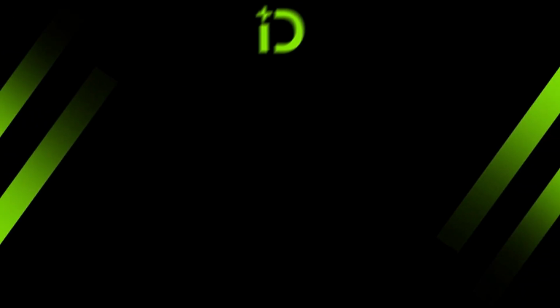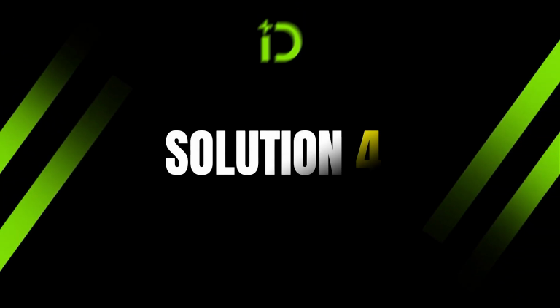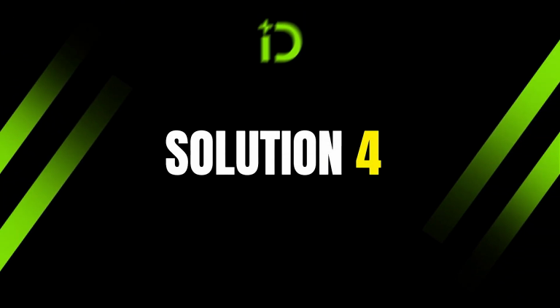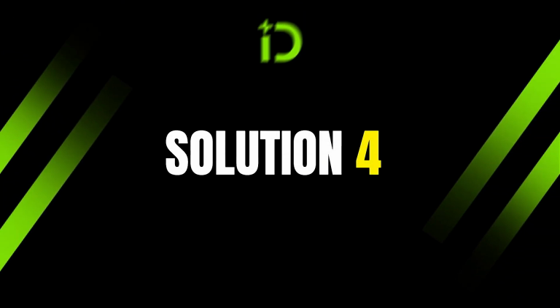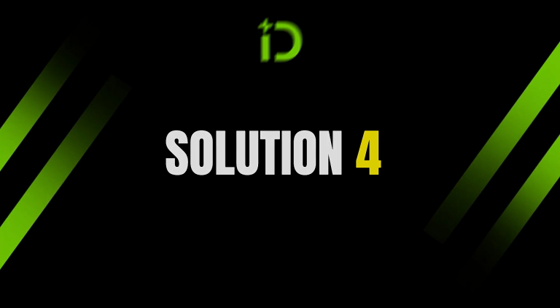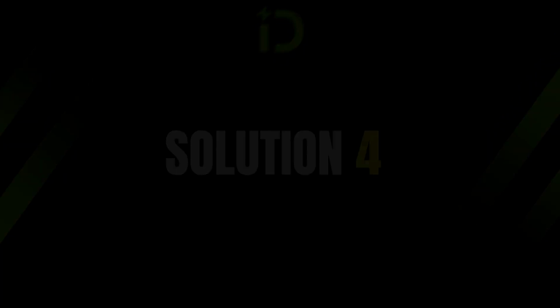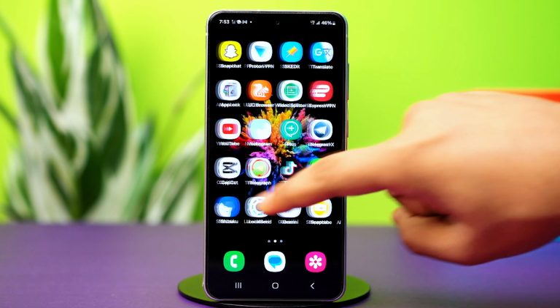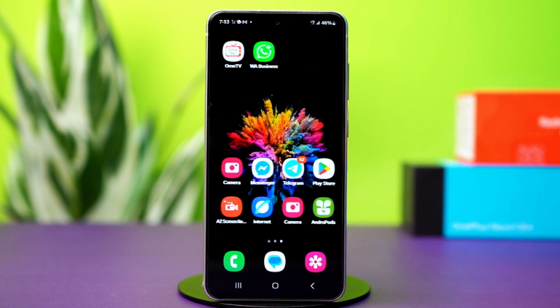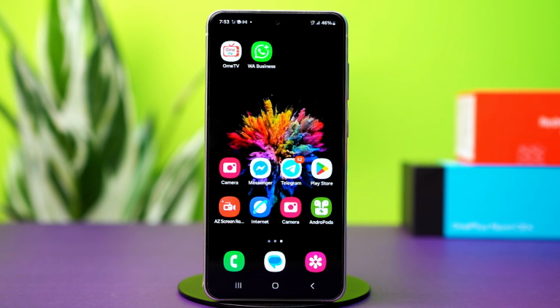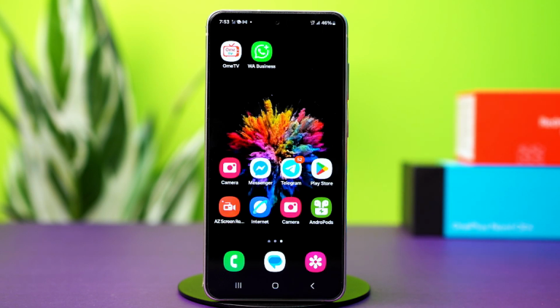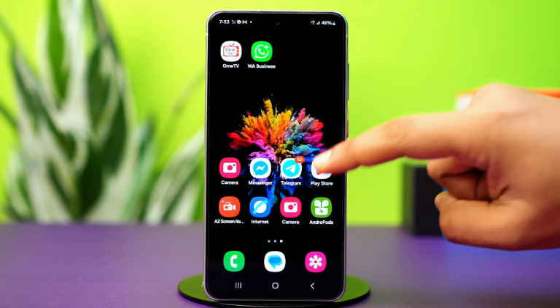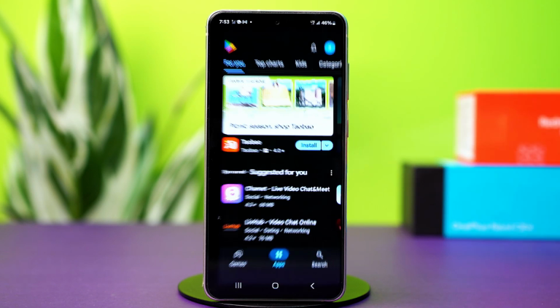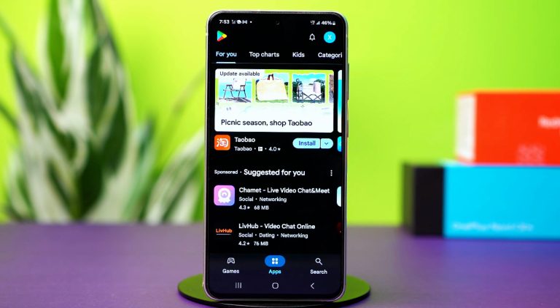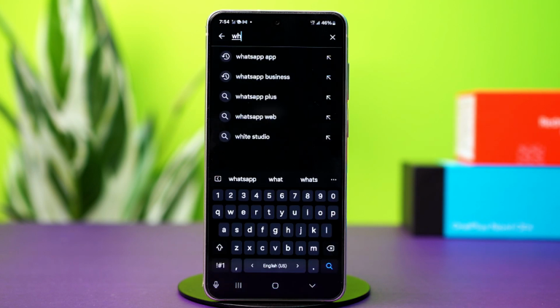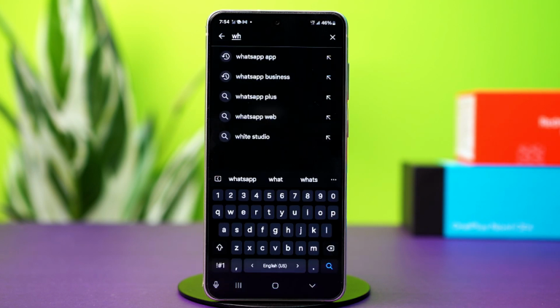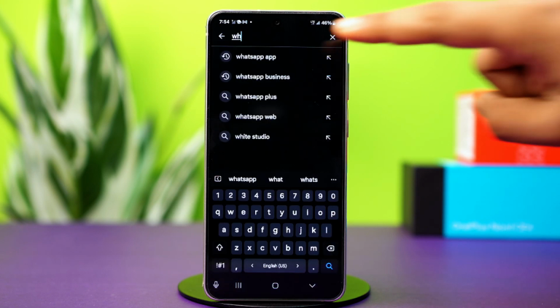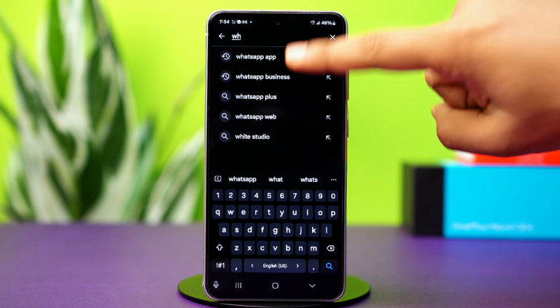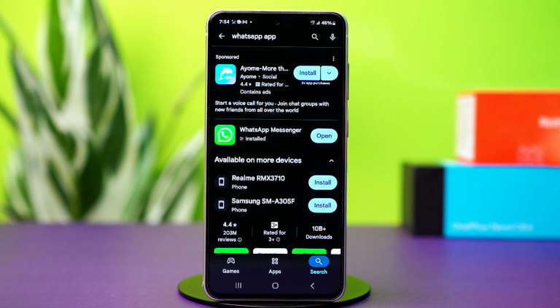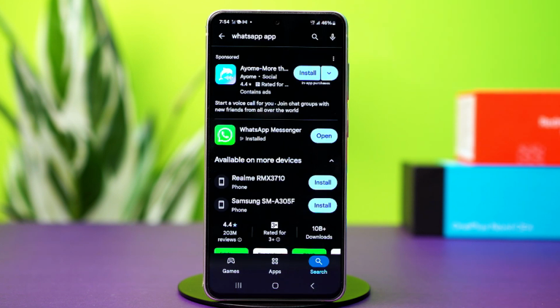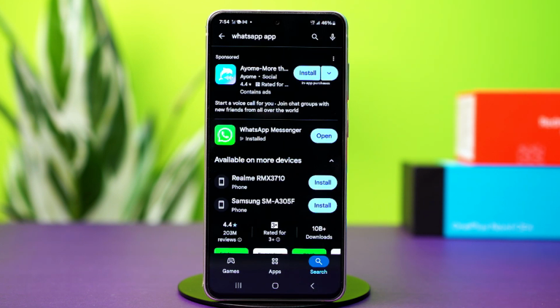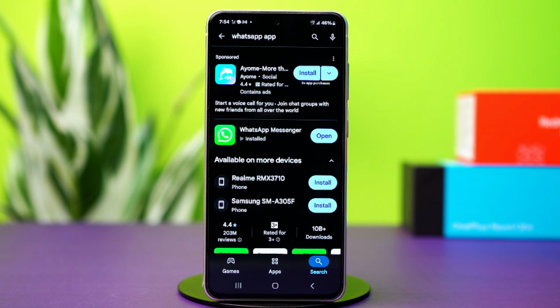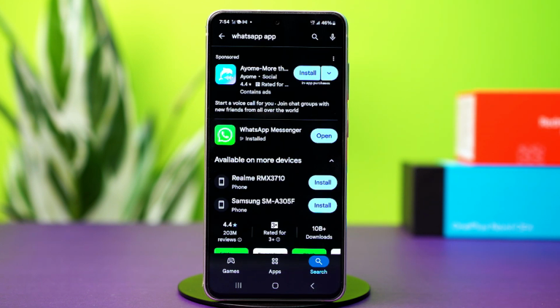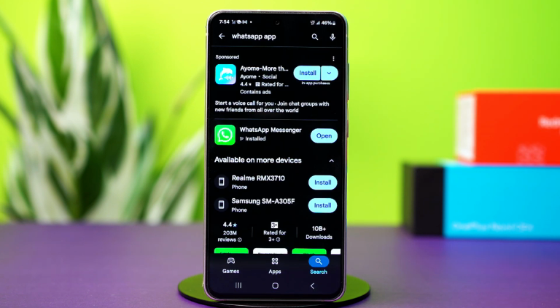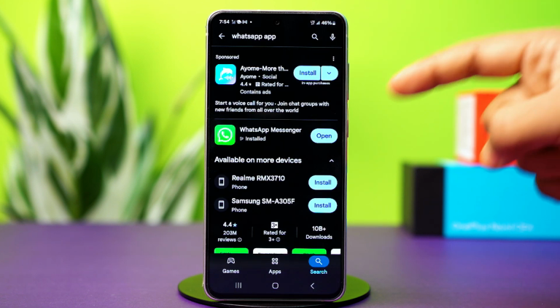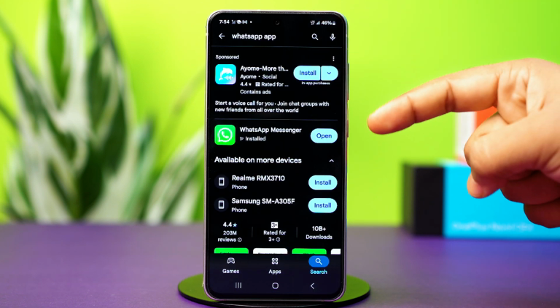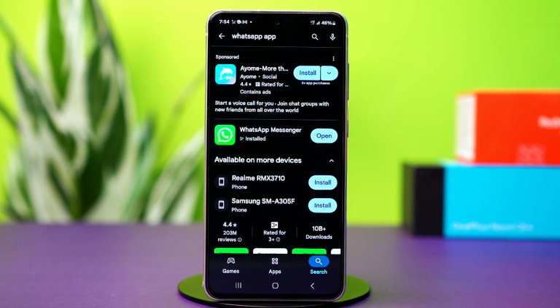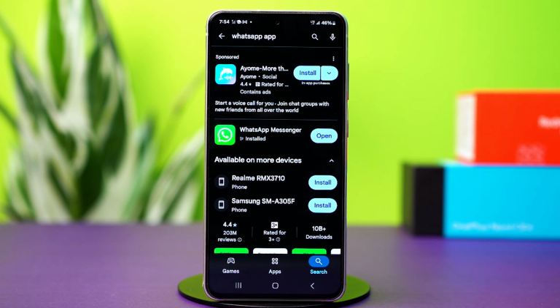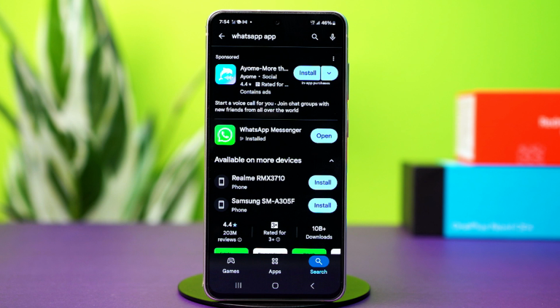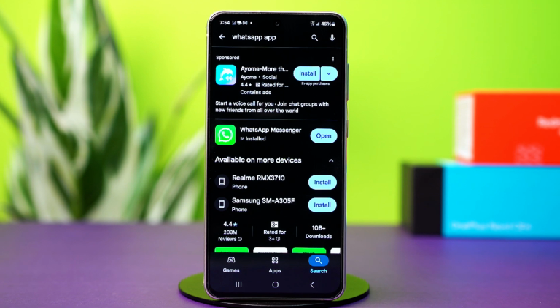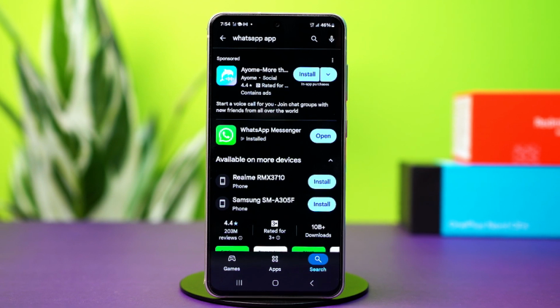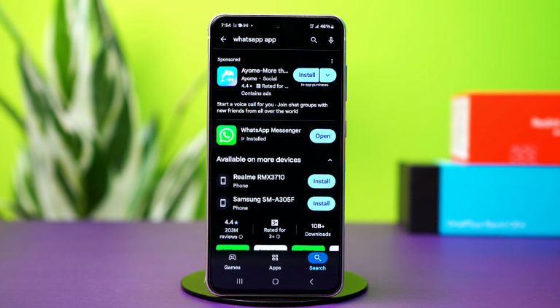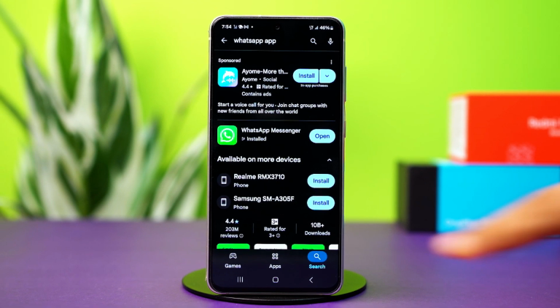Solution 4: Update WhatsApp. A backdated app usually faces this issue. So go to Play Store, search for WhatsApp, and make sure your WhatsApp is updated to the latest version. If there is any update available, simply install it. After updating, your problem should be fixed.